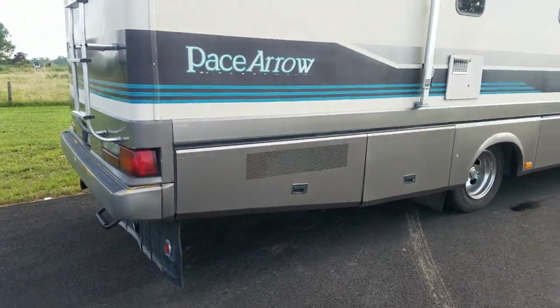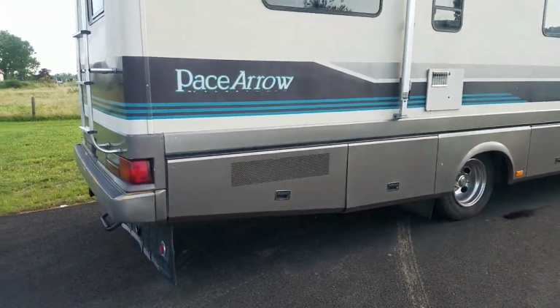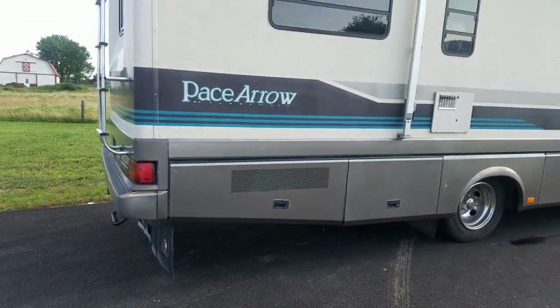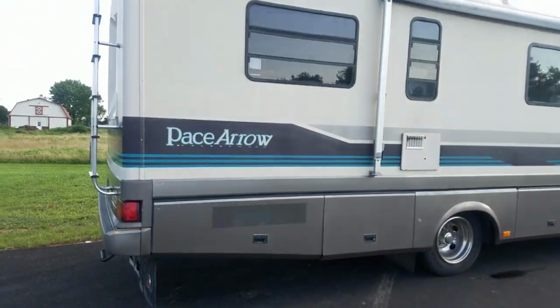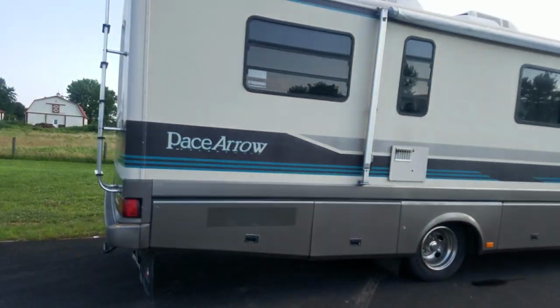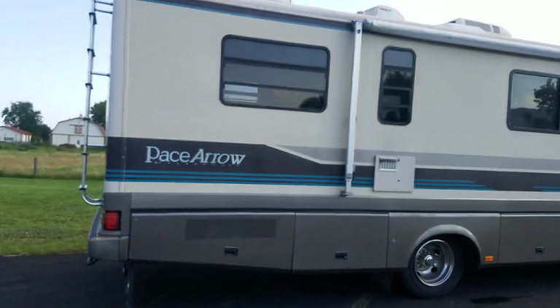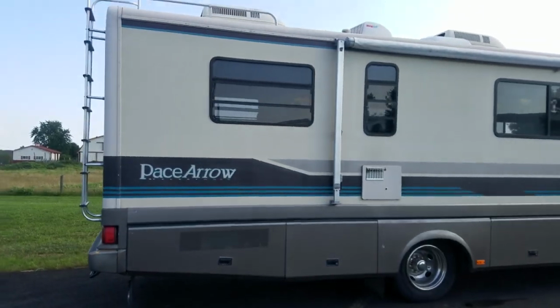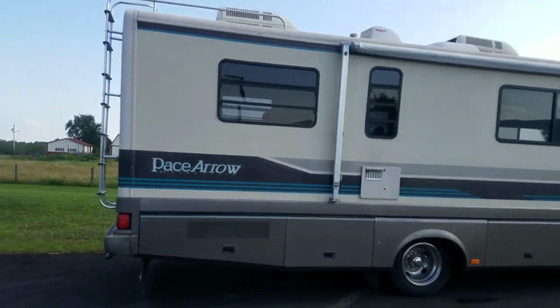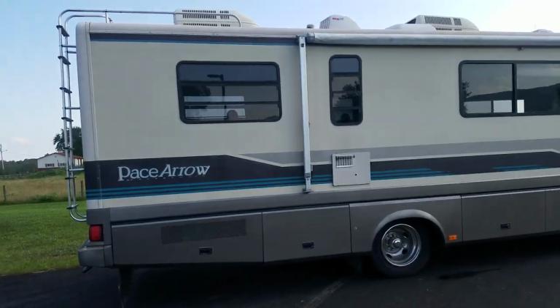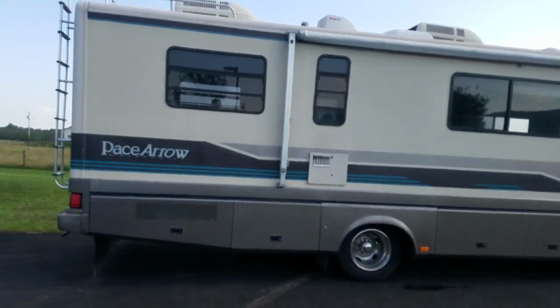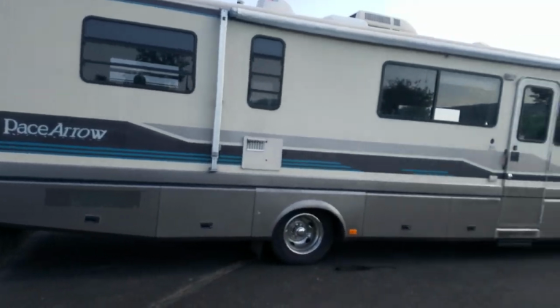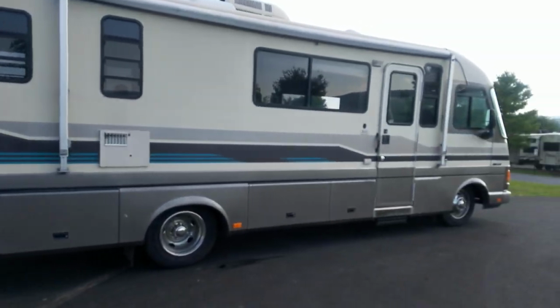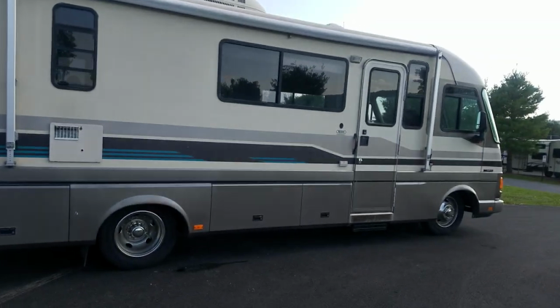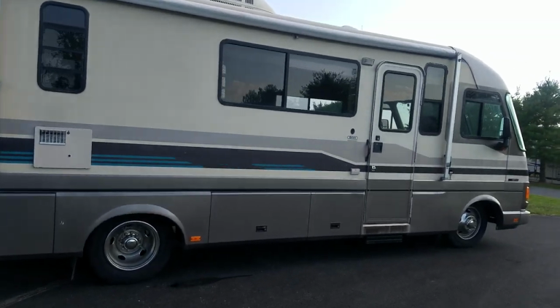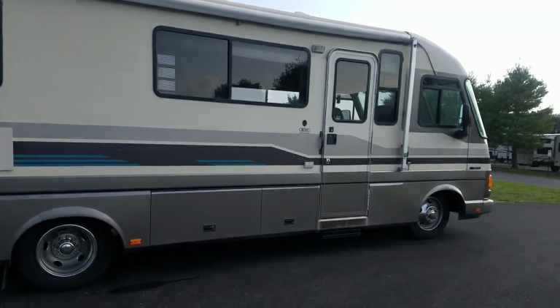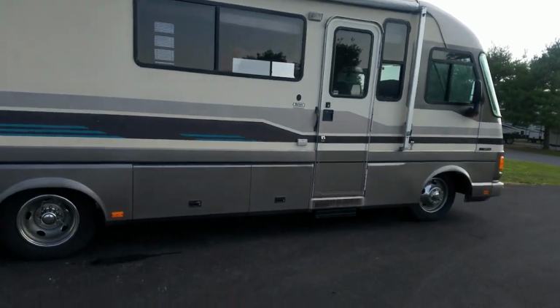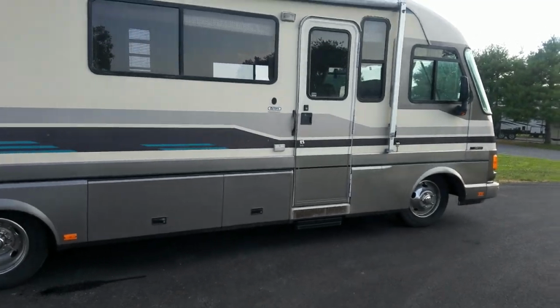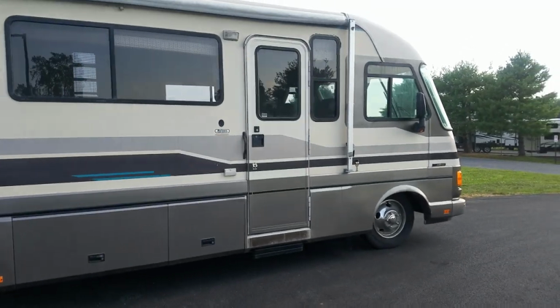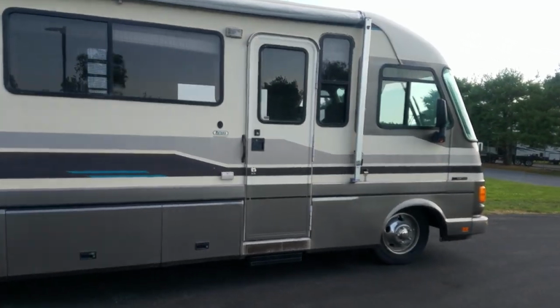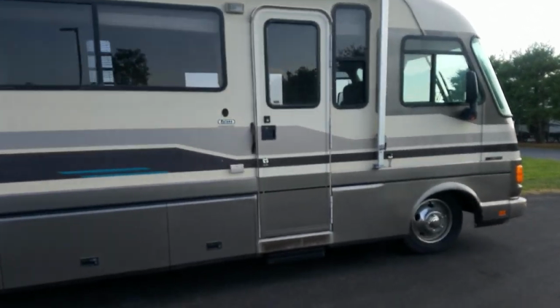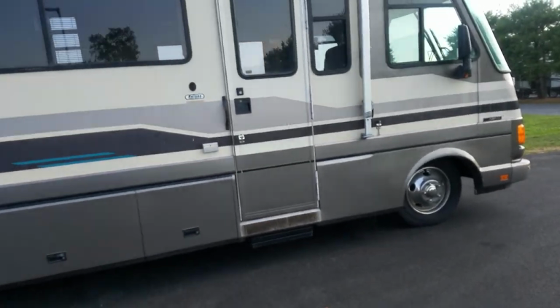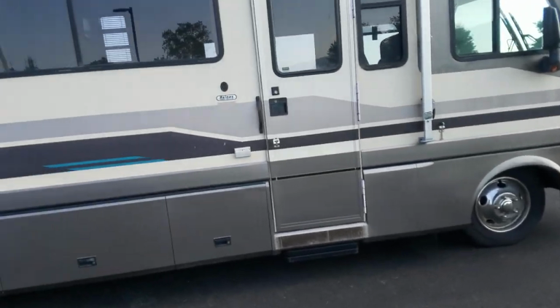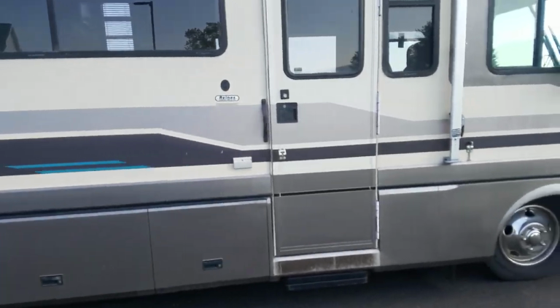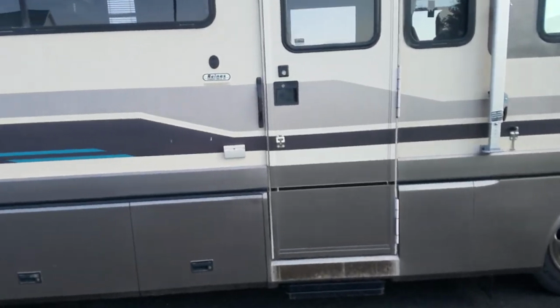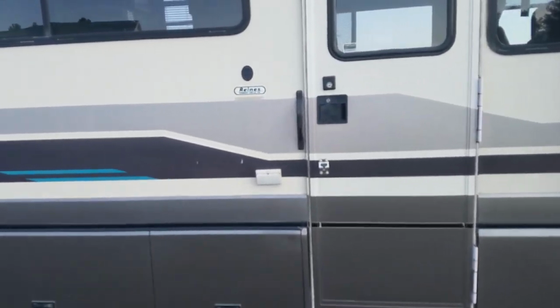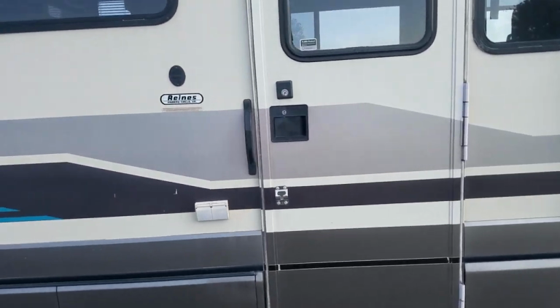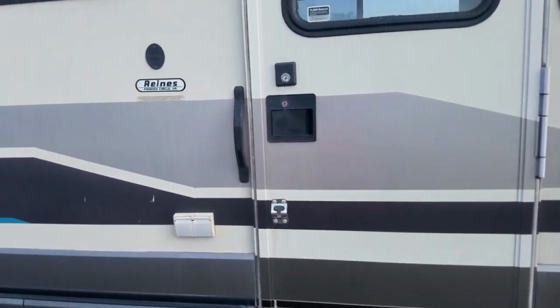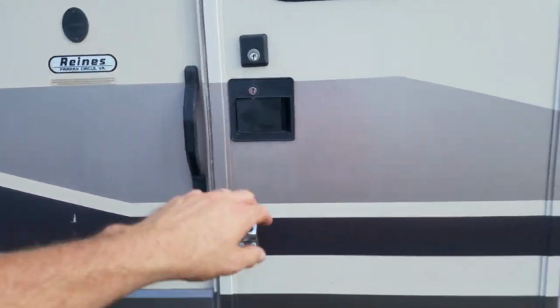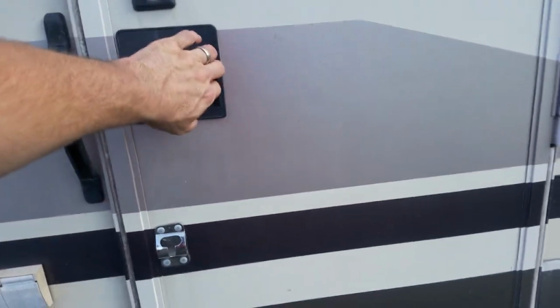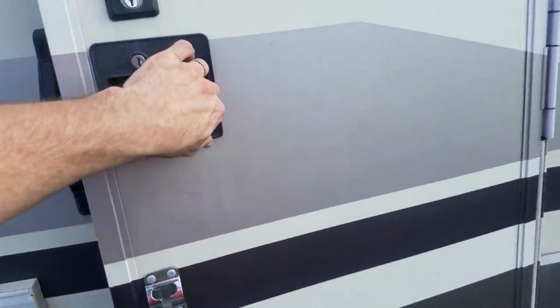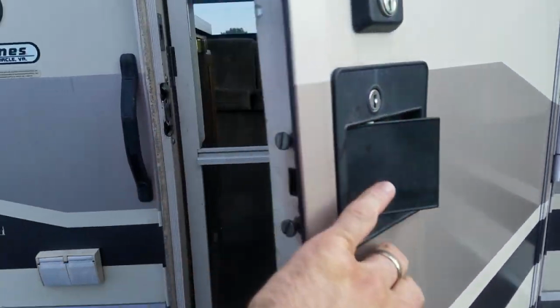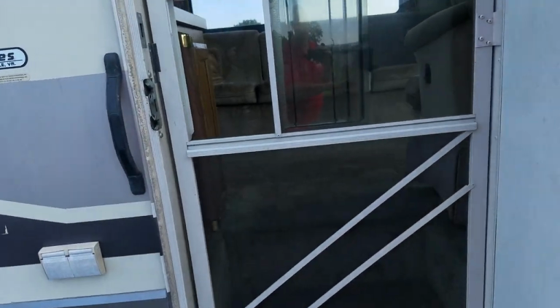You've got a 6500-watt generator that starts right up when you push the button. It's got less than 150 hours on it. It's not the original one that came with the coach. Let's take a look inside.